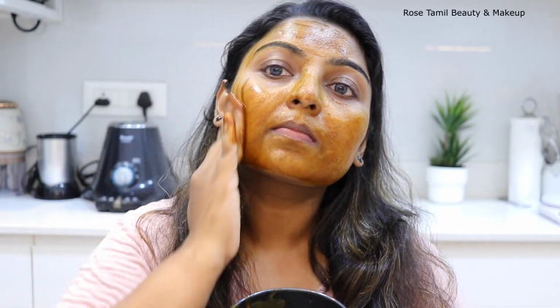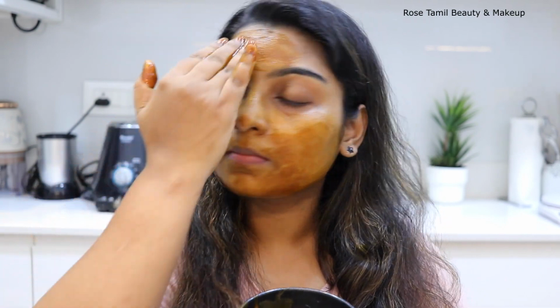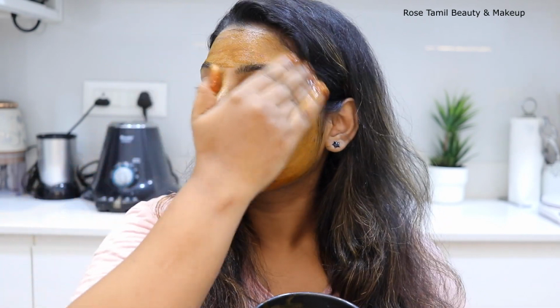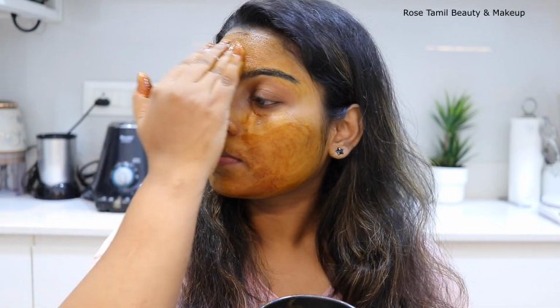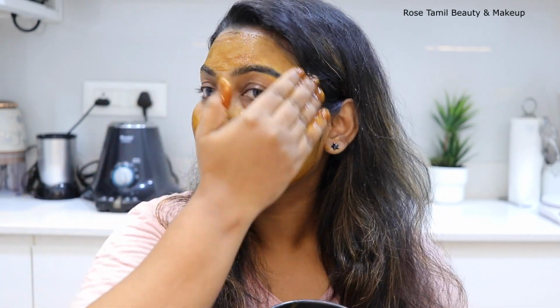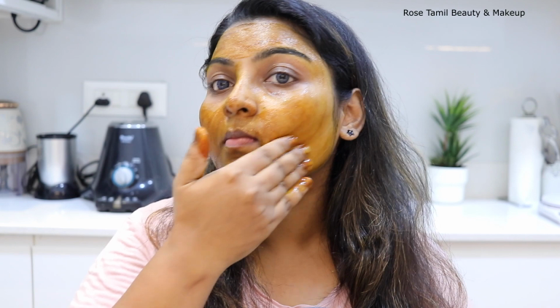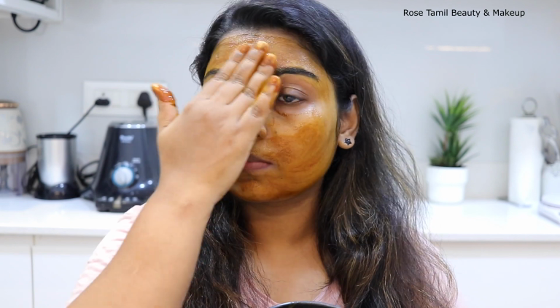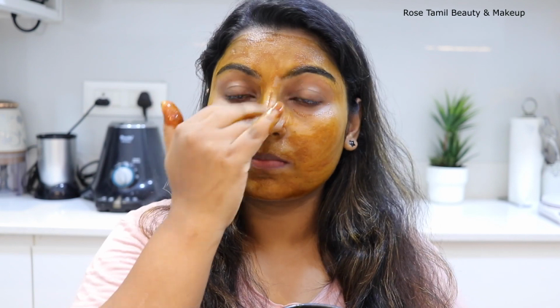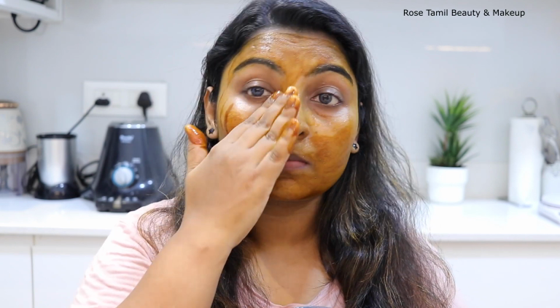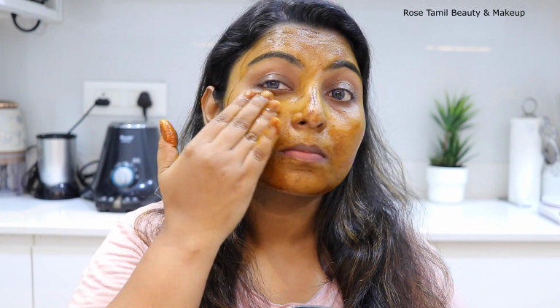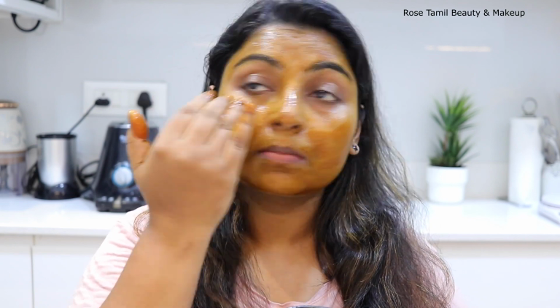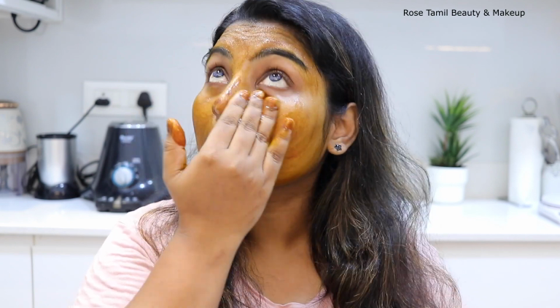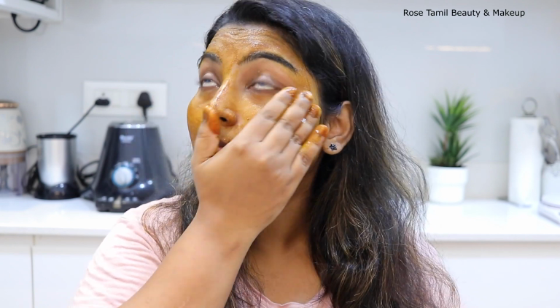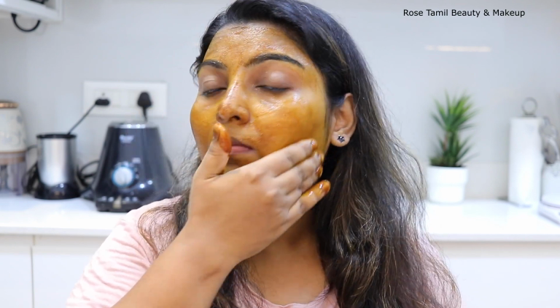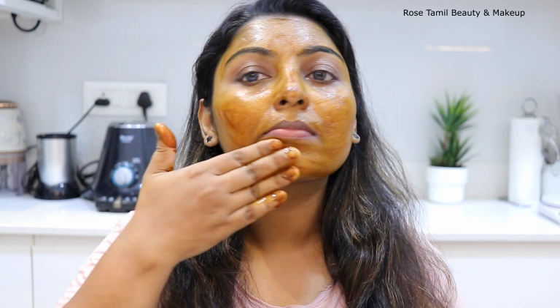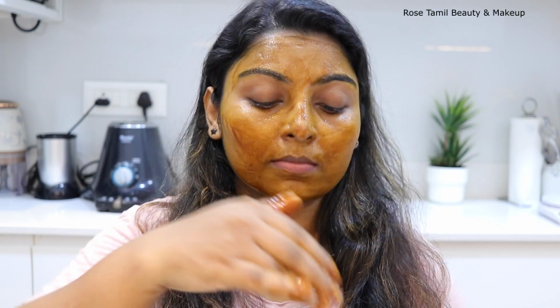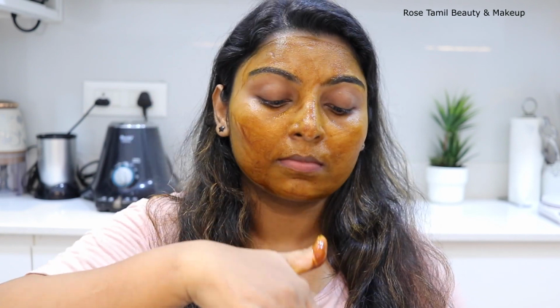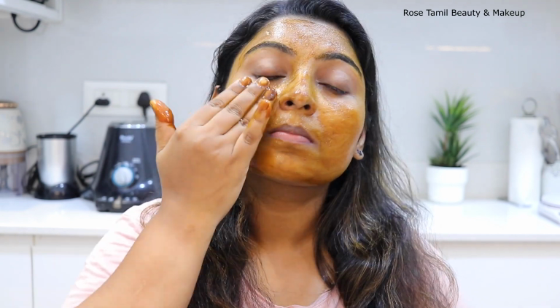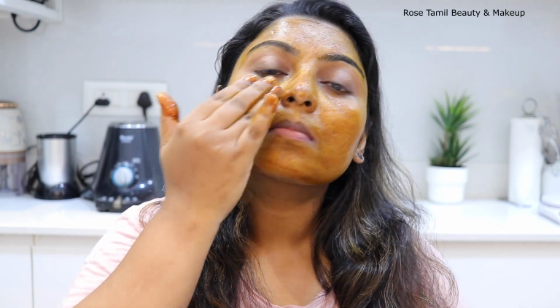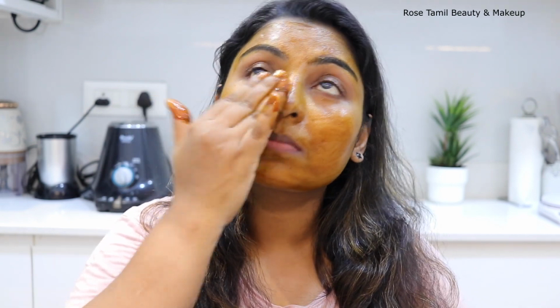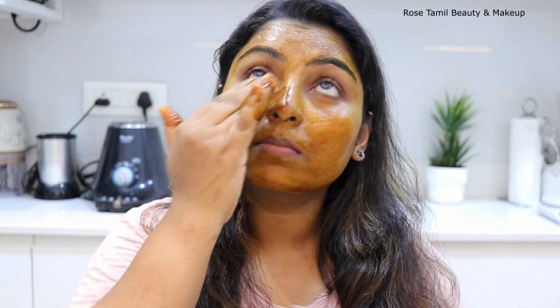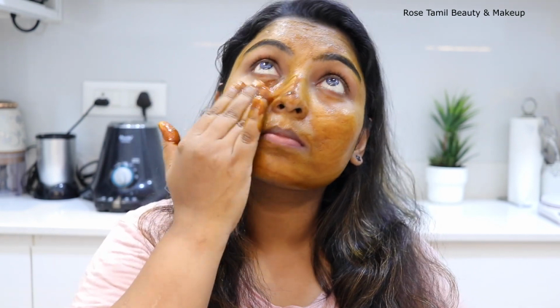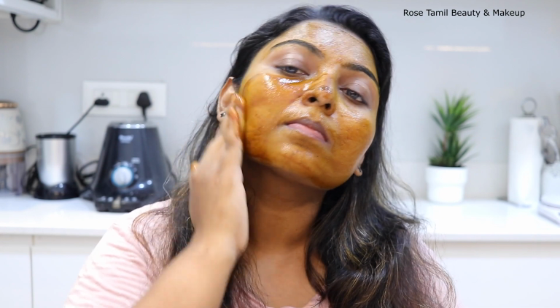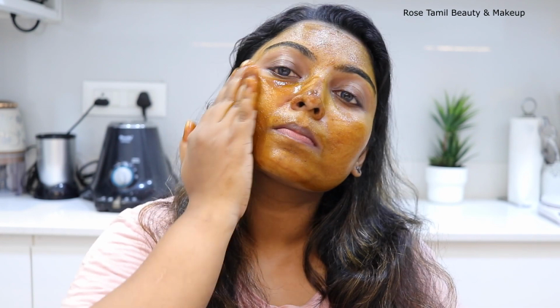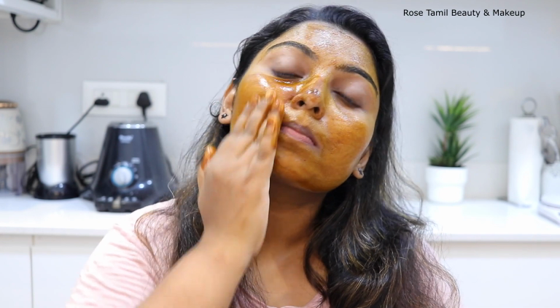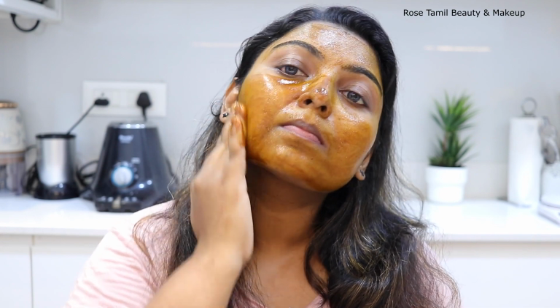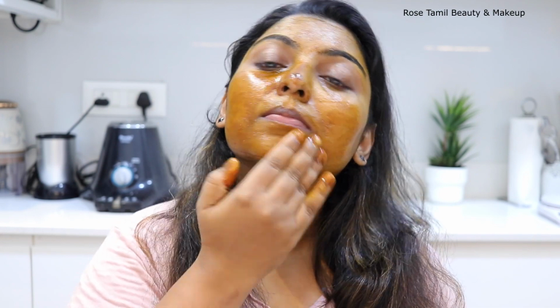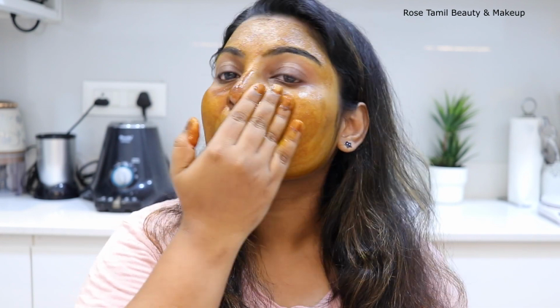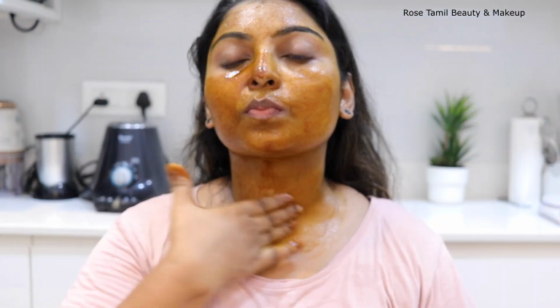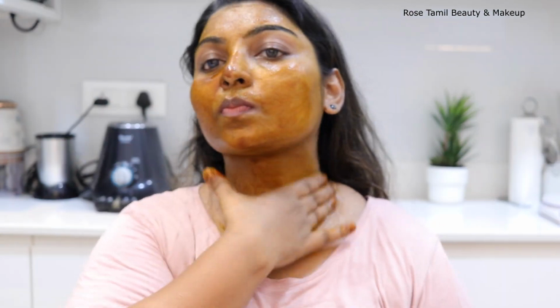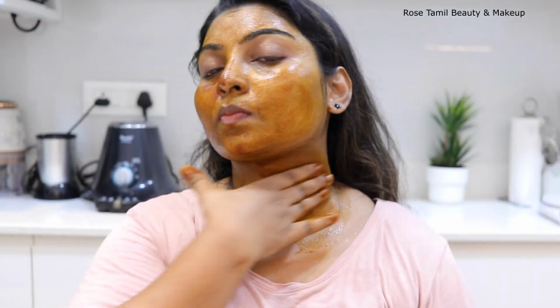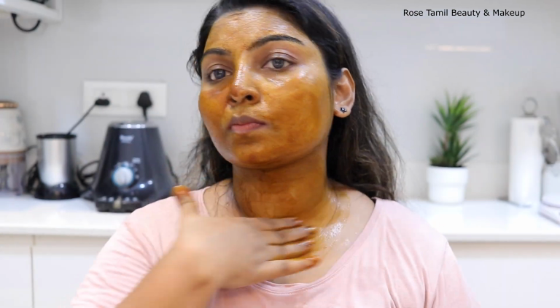You will use coffee powder as a natural exfoliator. It will remove dead cells and generate new skin. You will remove the sun ban.